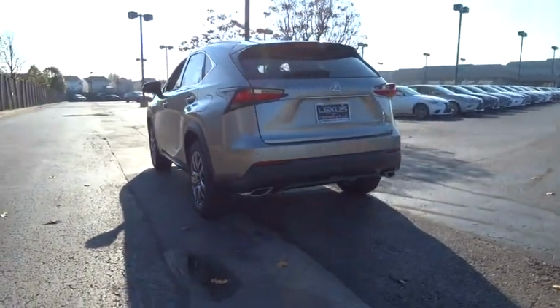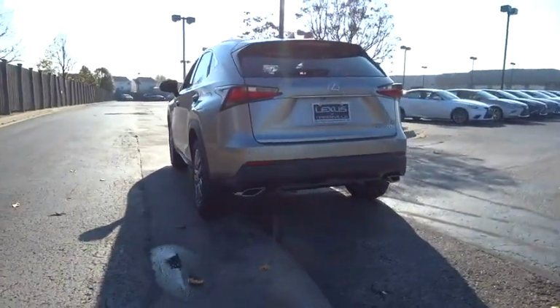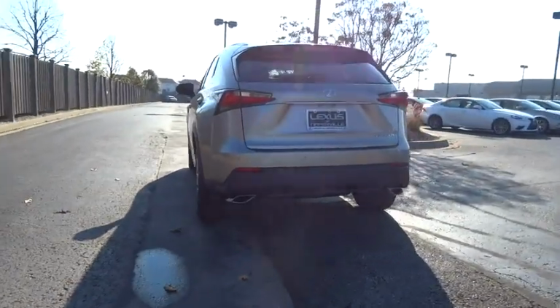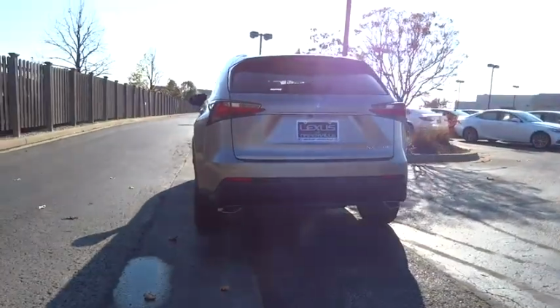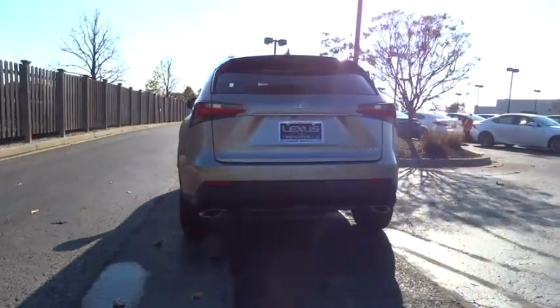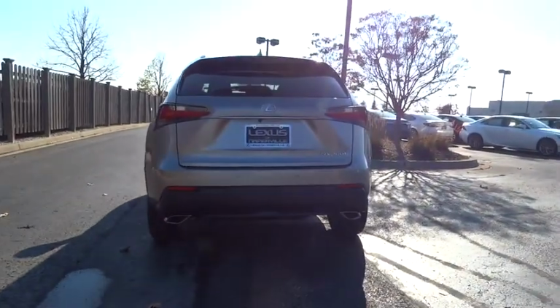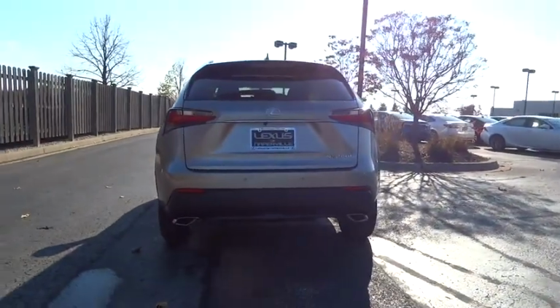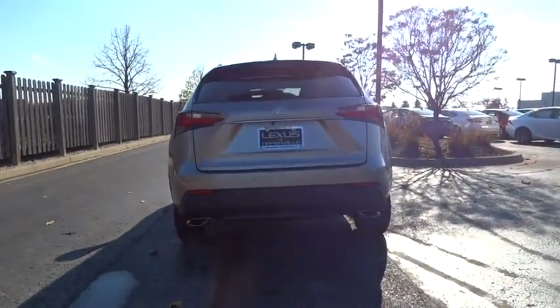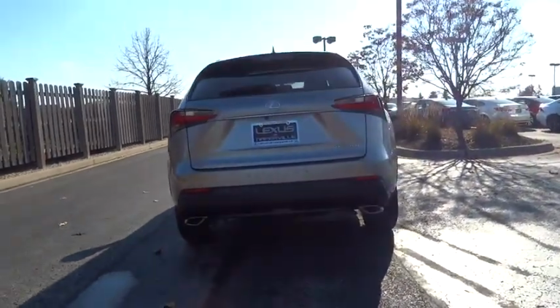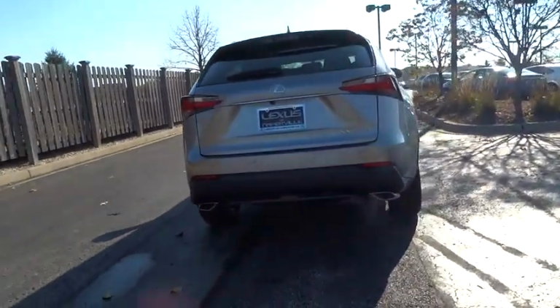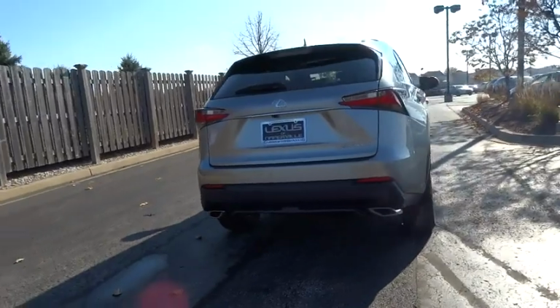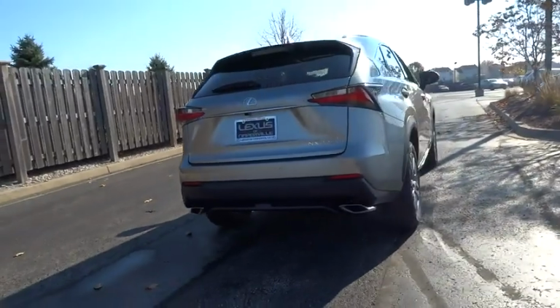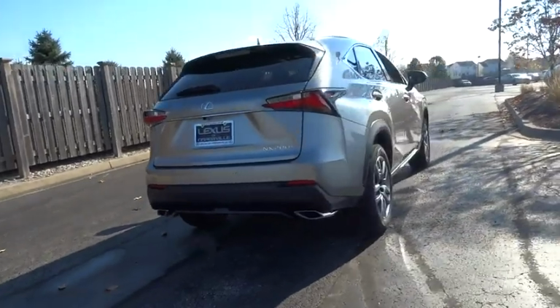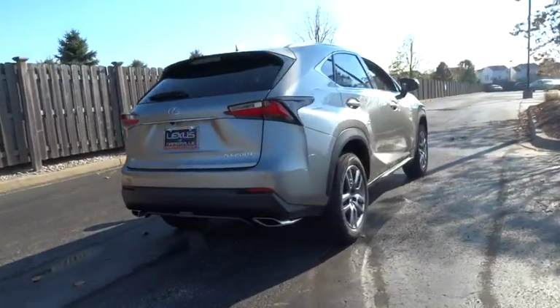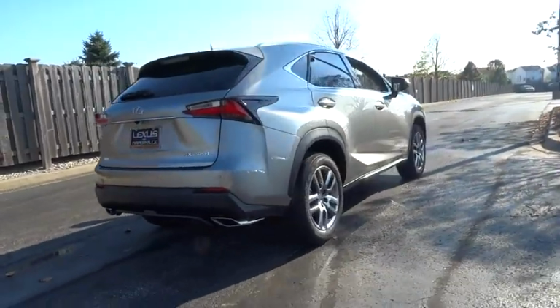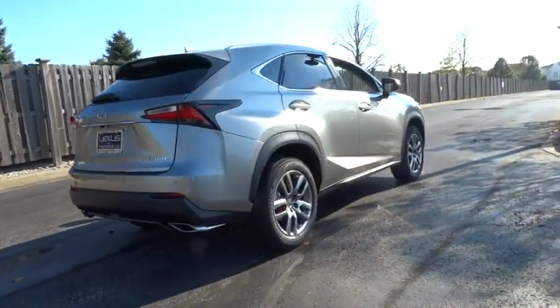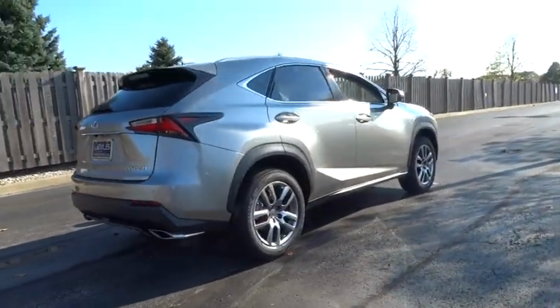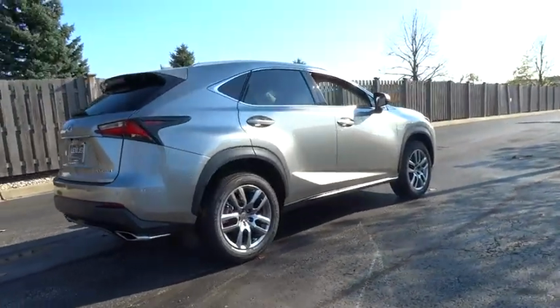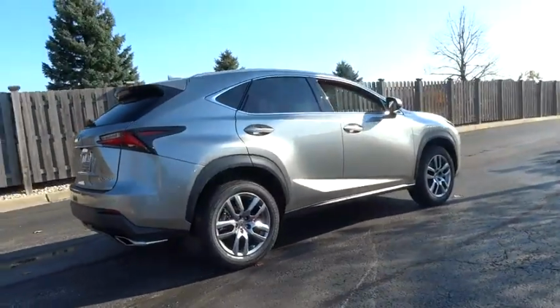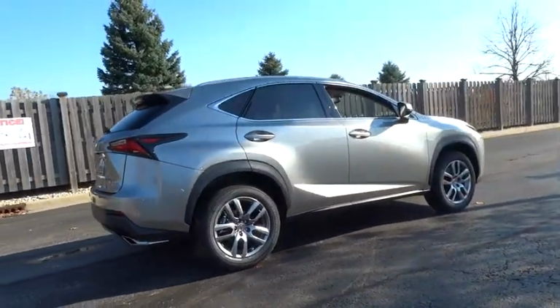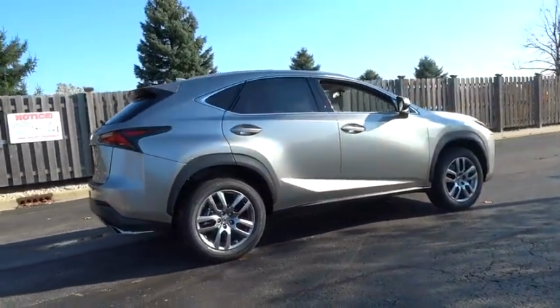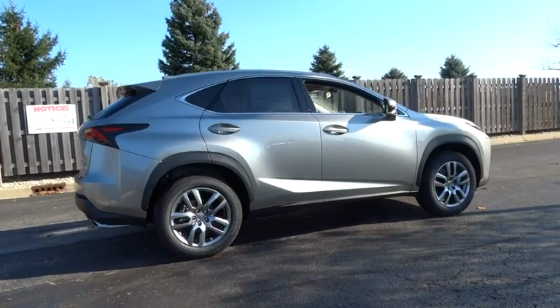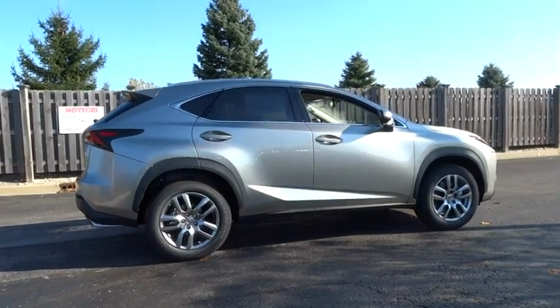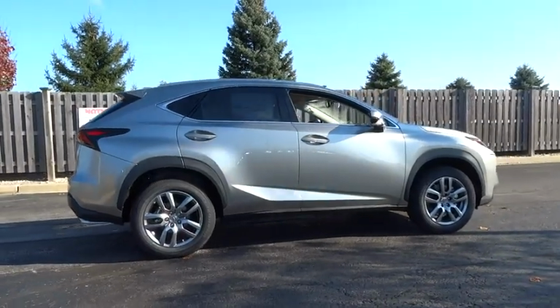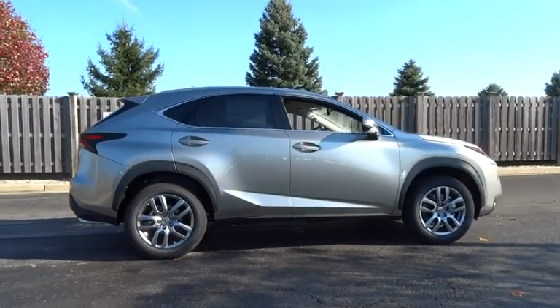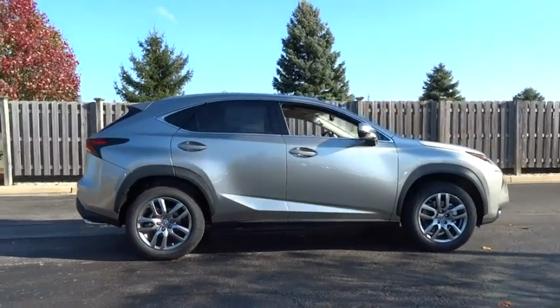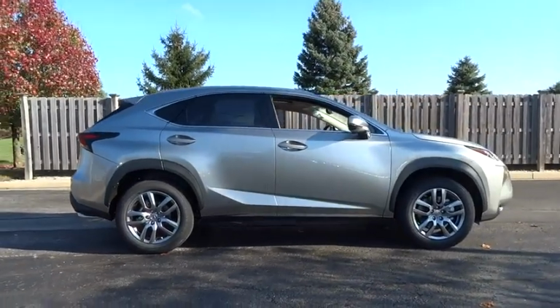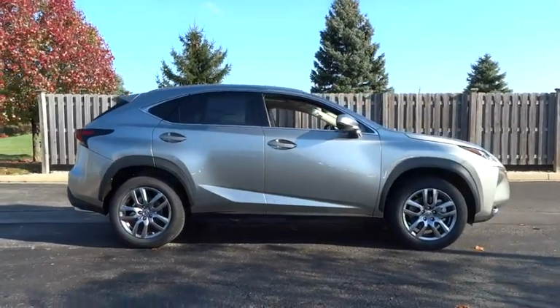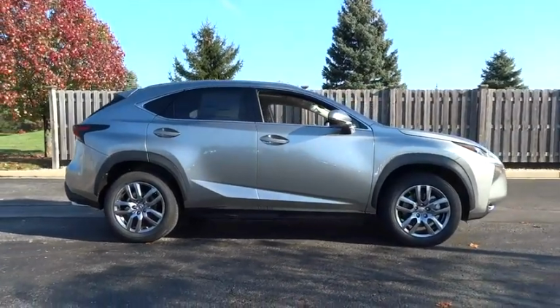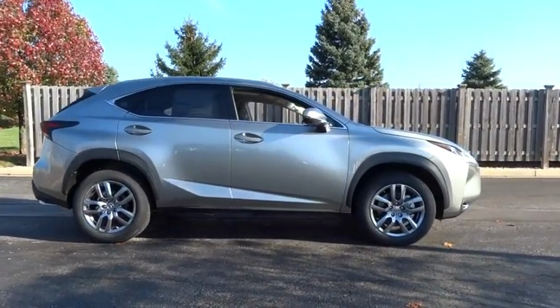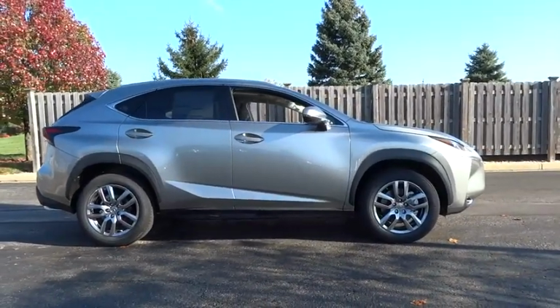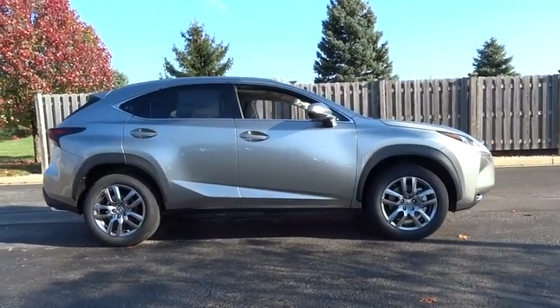Here are some of this vehicle's great options: lane departure warning, traction control, anti-lock braking system, power passenger seat, keyless entry, stability control, steering wheel audio controls, all-wheel drive, backup camera.